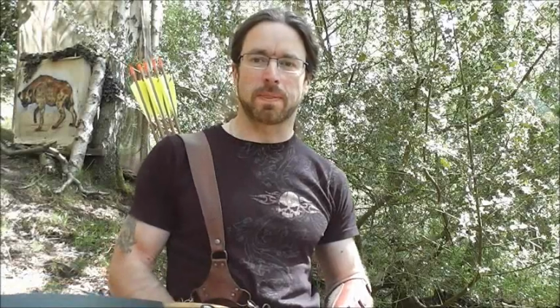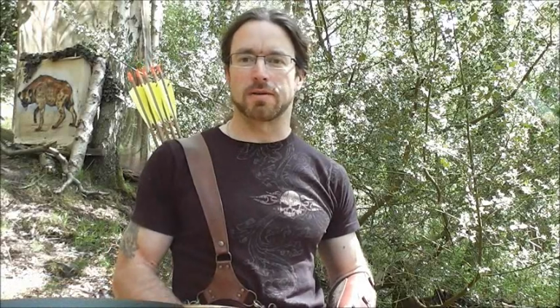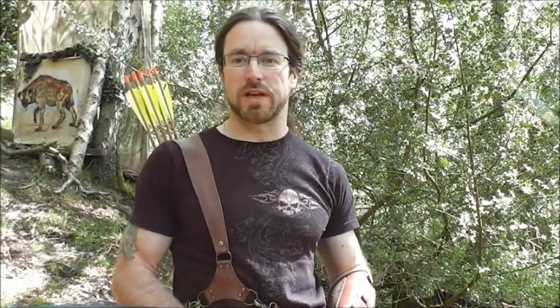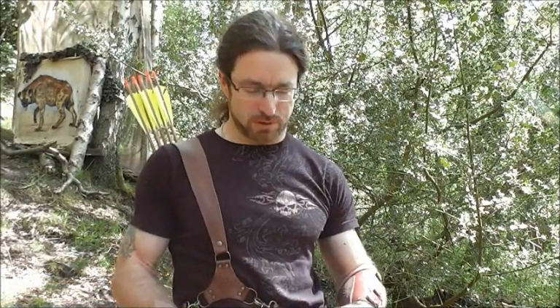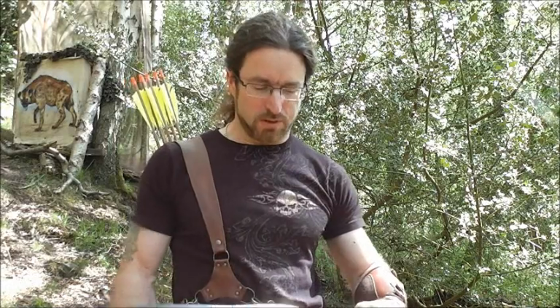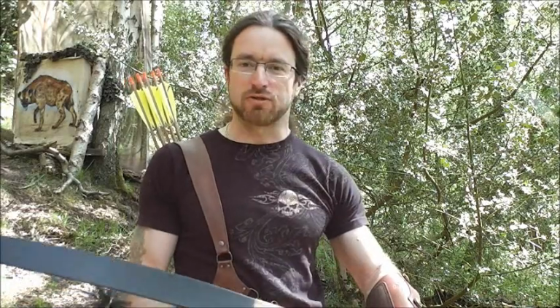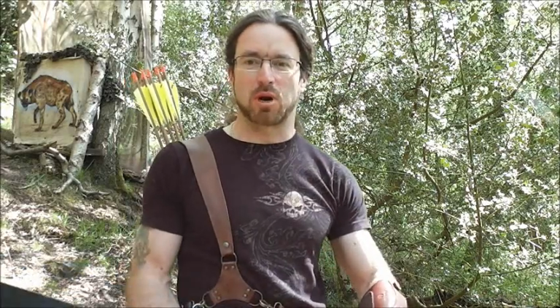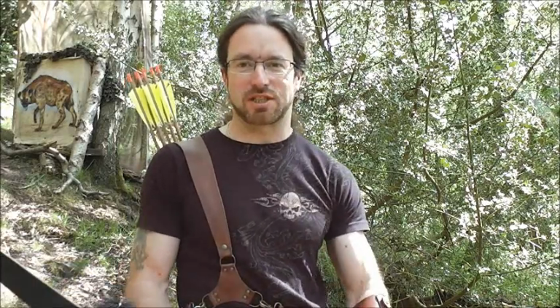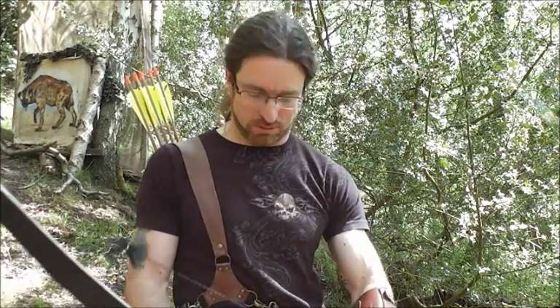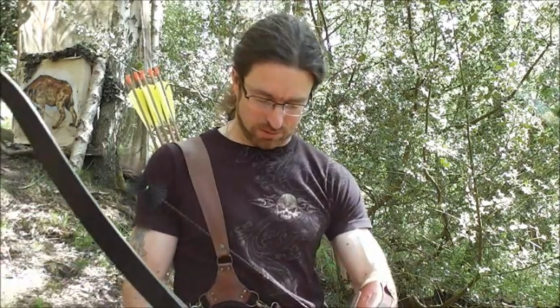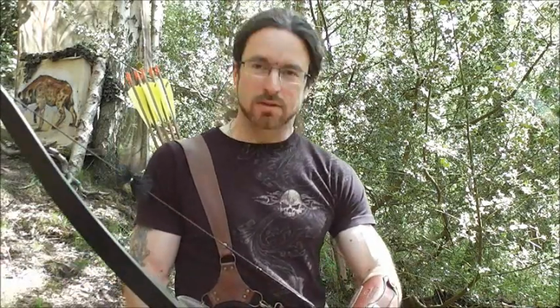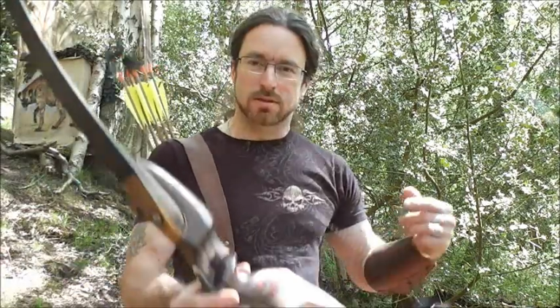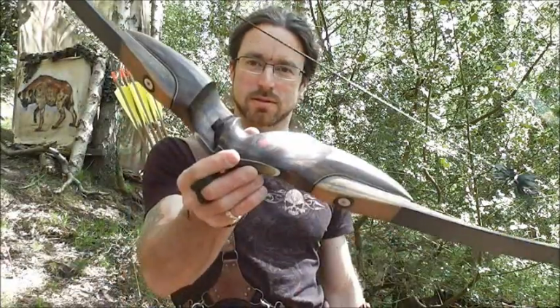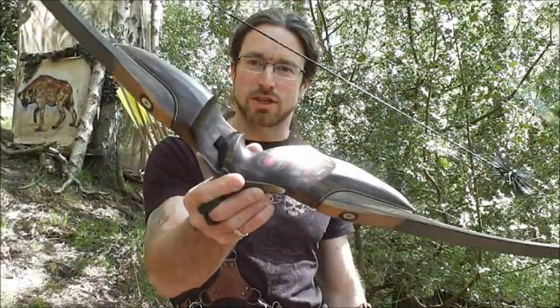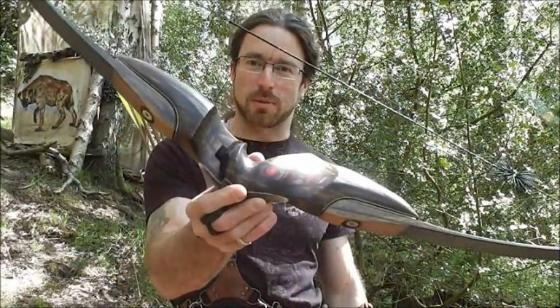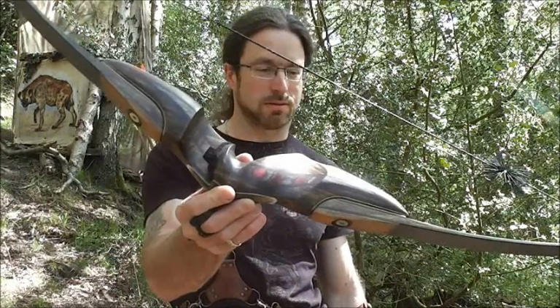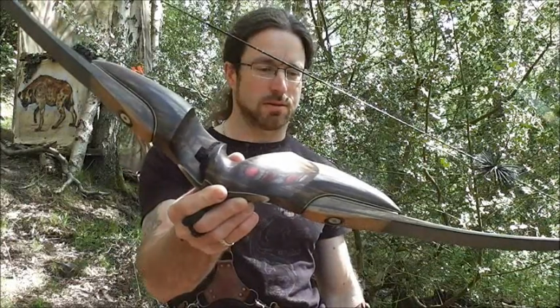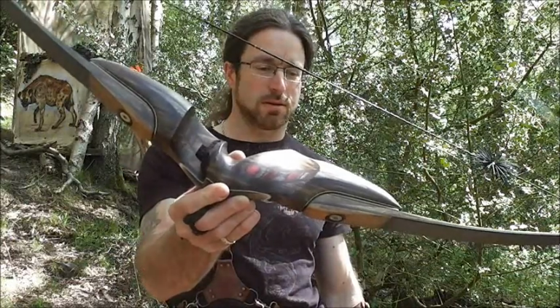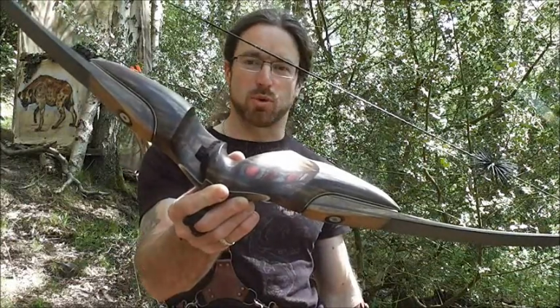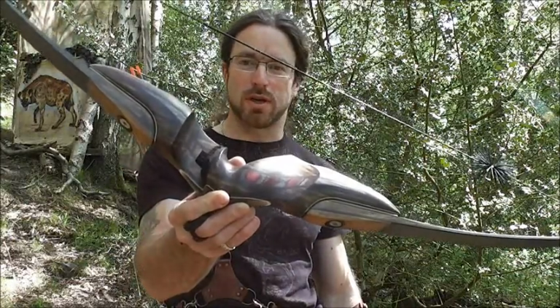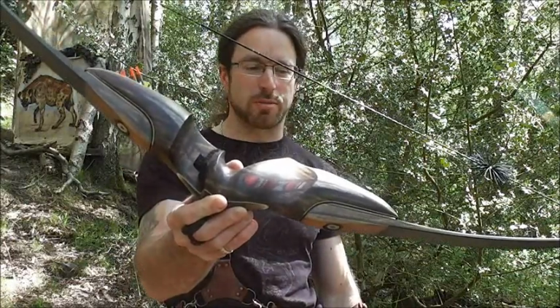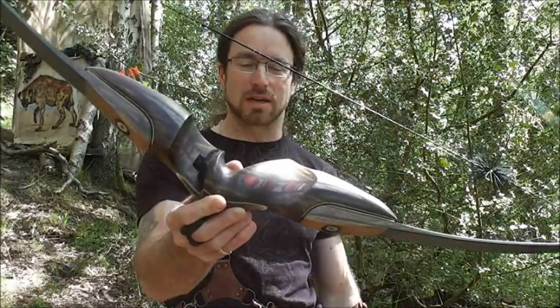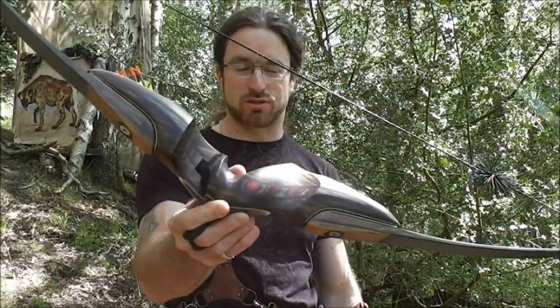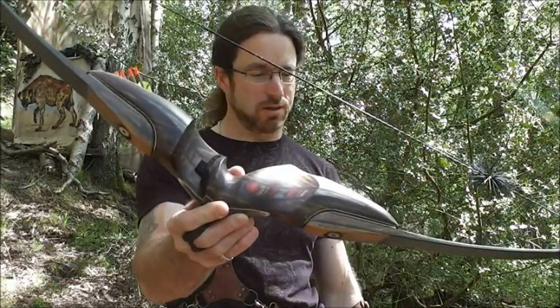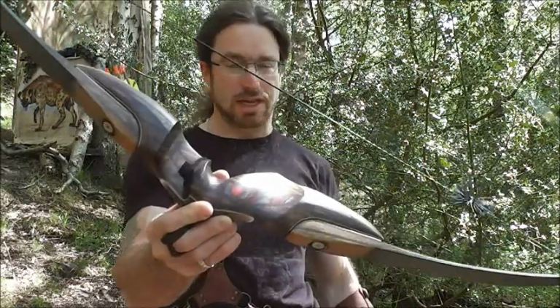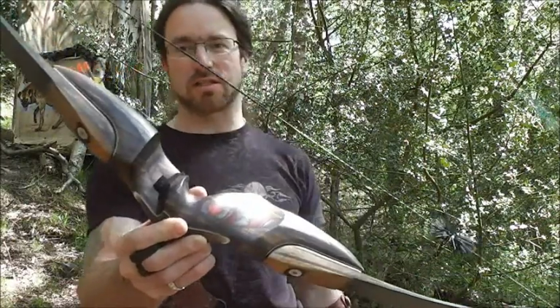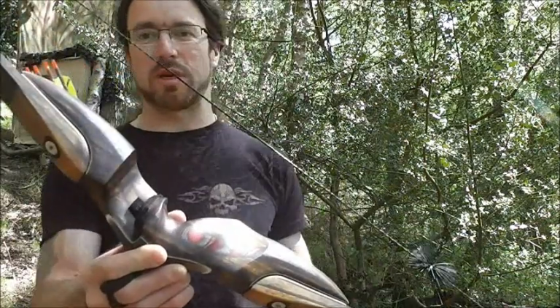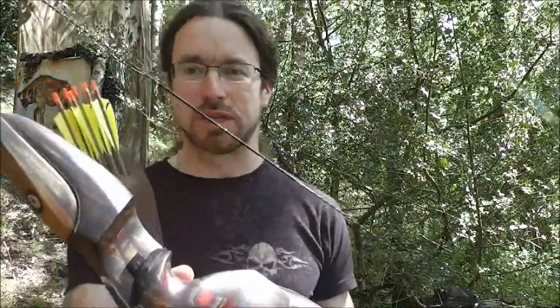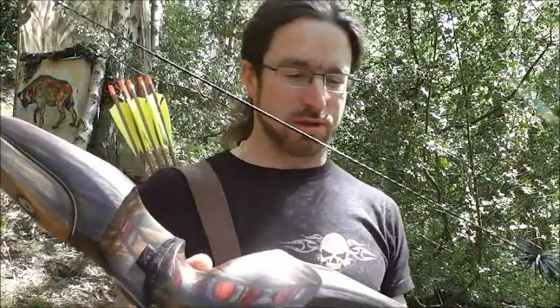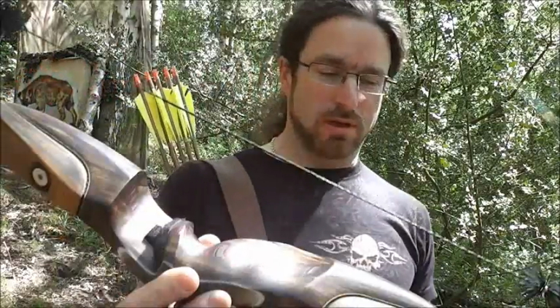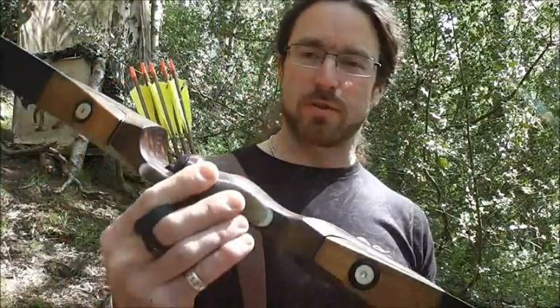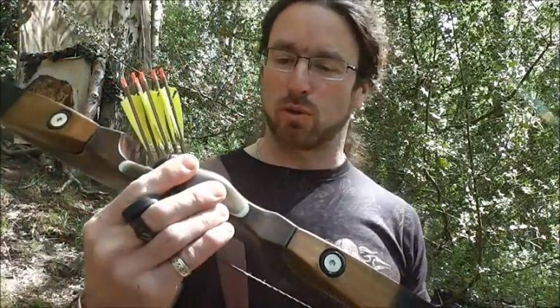Hi, Wolfie here. I had a real surprise yesterday — this turned up. It's a Border Archery Black Douglas Ultra Hex-6, BB-2 limbs, 50 pound draw weight.